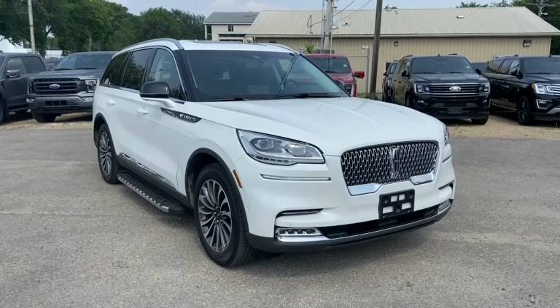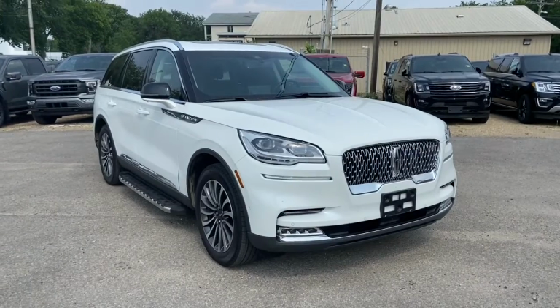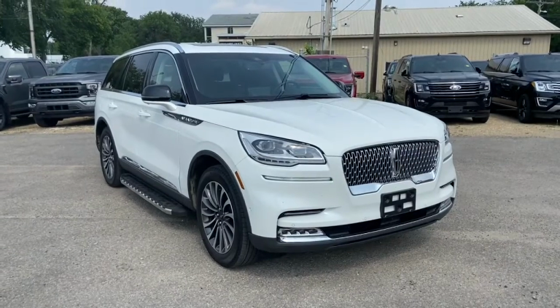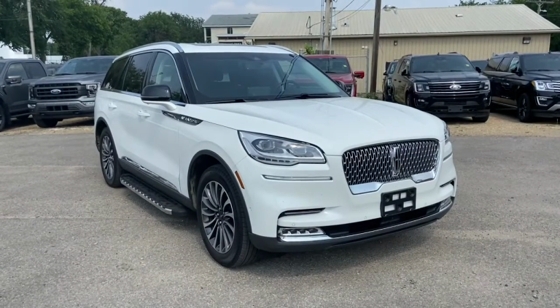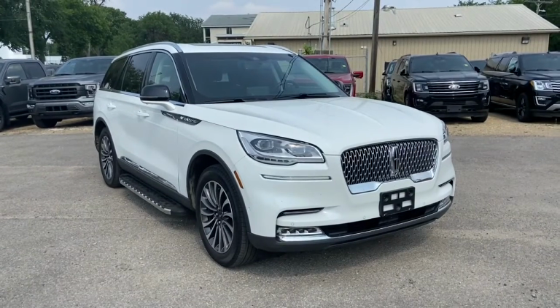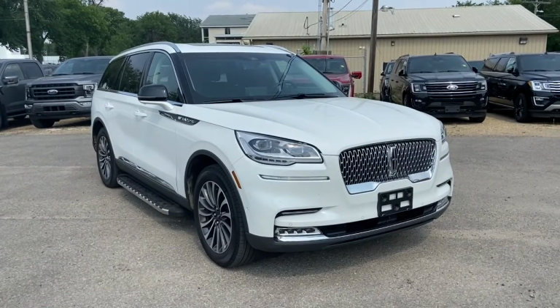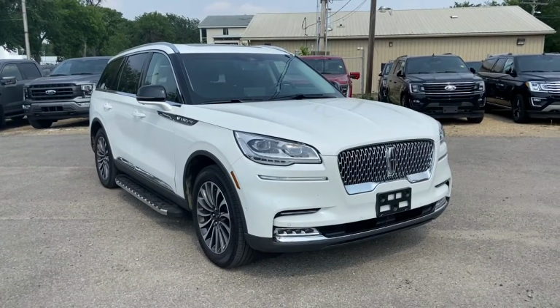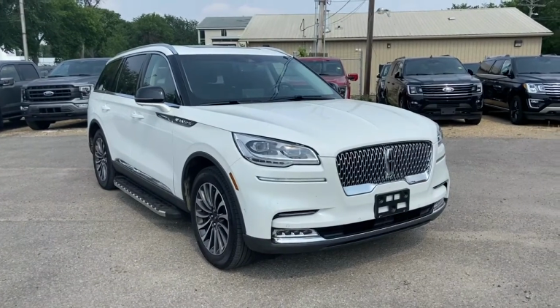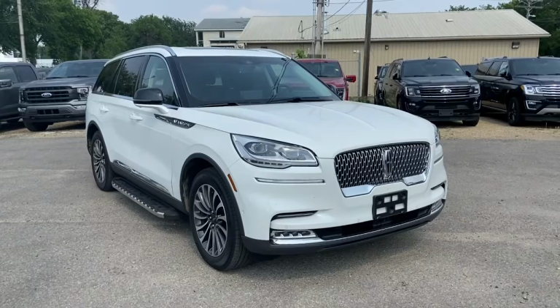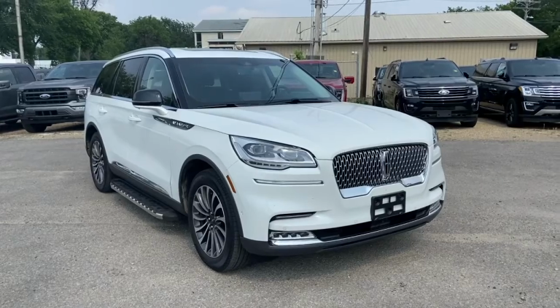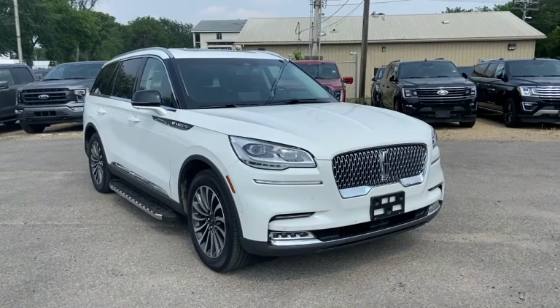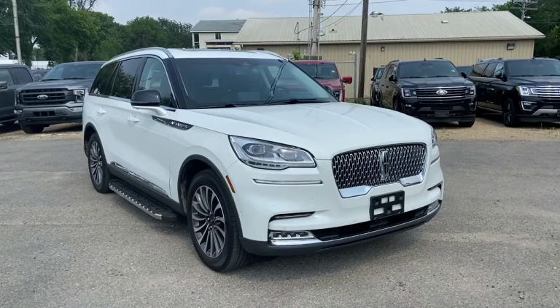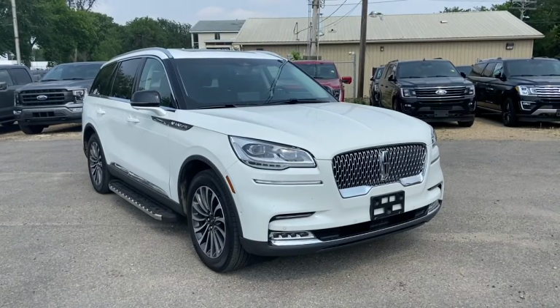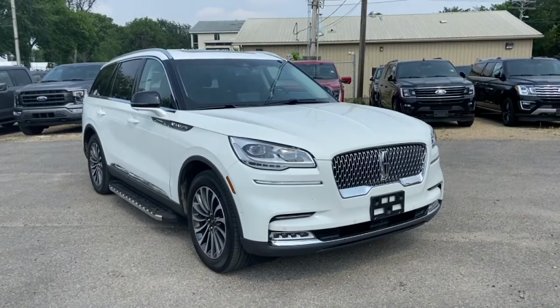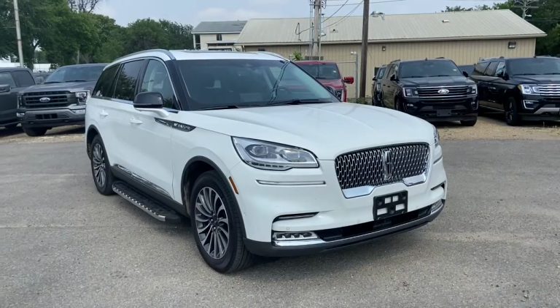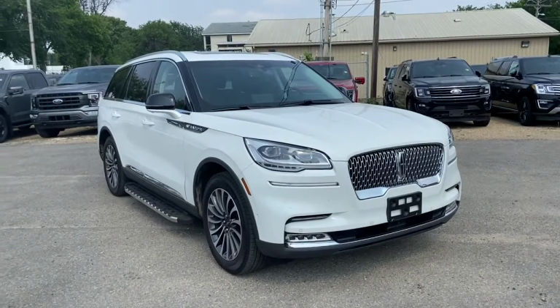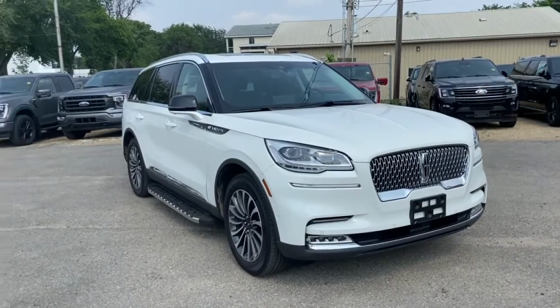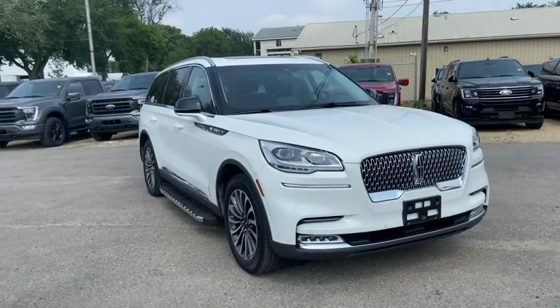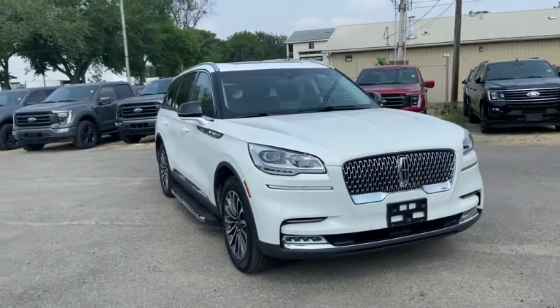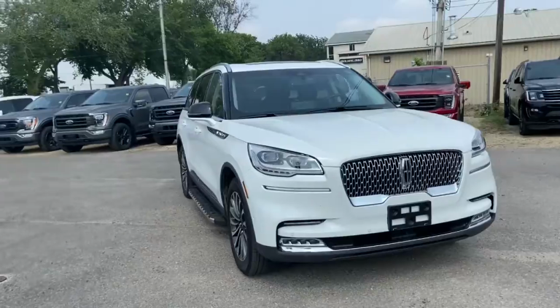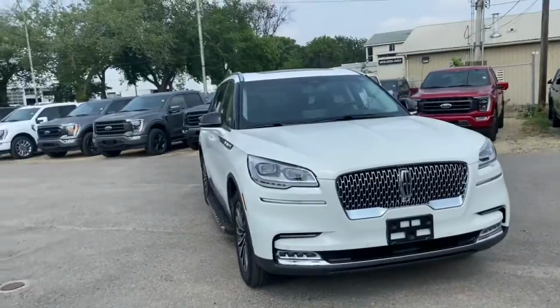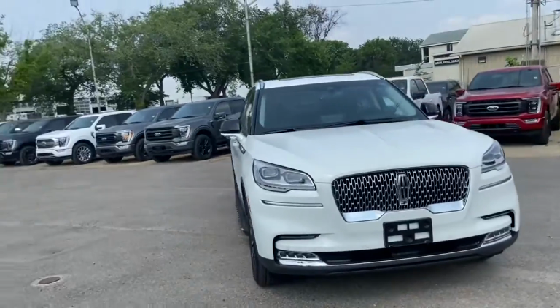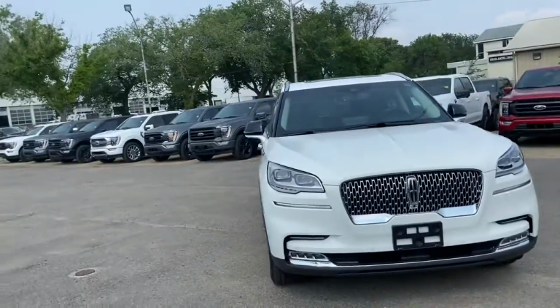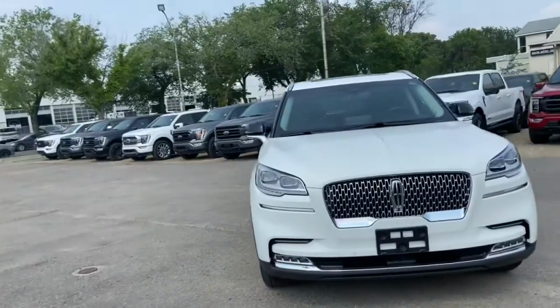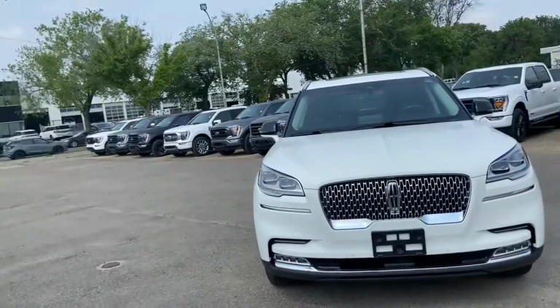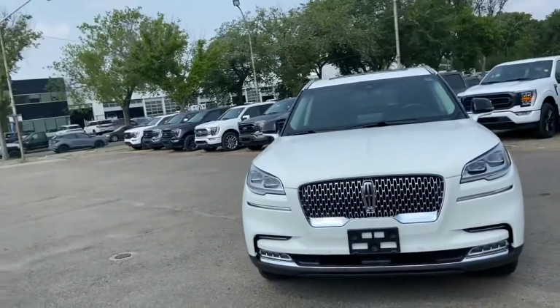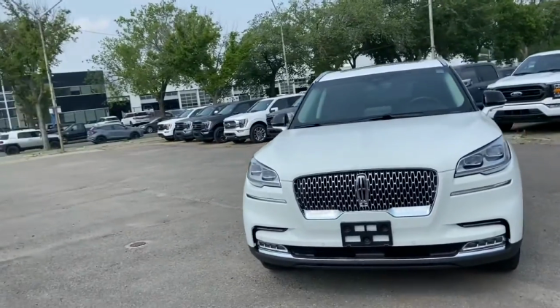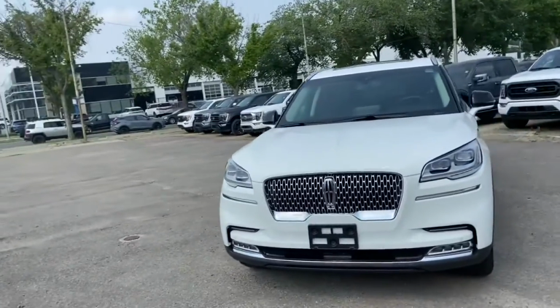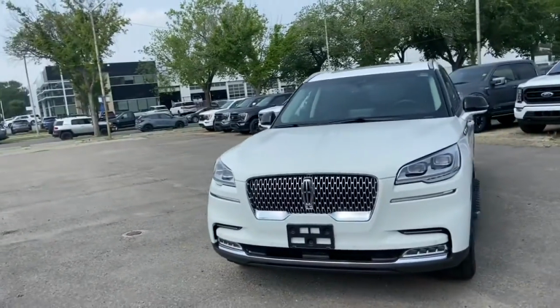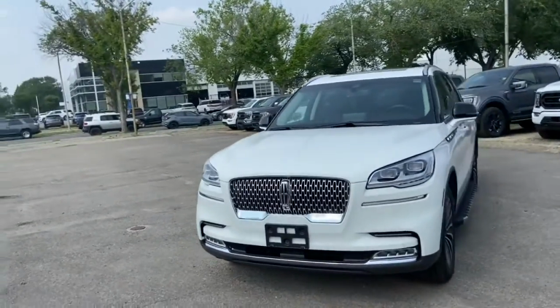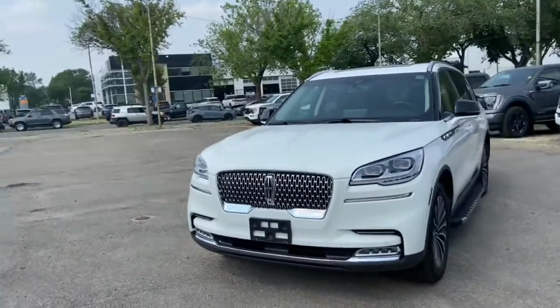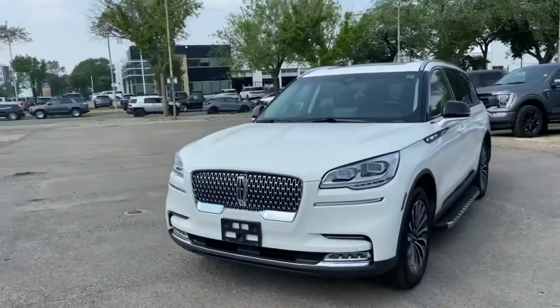Hey, it's Lindsay again at Waterloo Ford Lincoln. Today I'm showing you this 2020 Lincoln Aviator Reserve in white. This Aviator has a 3.0L V6 EcoBoost engine with automatic transmission and all-wheel drive.